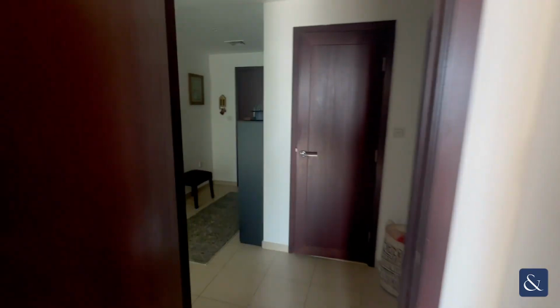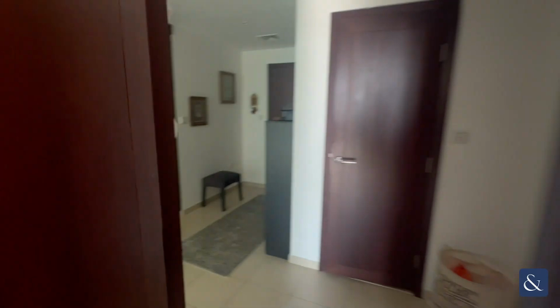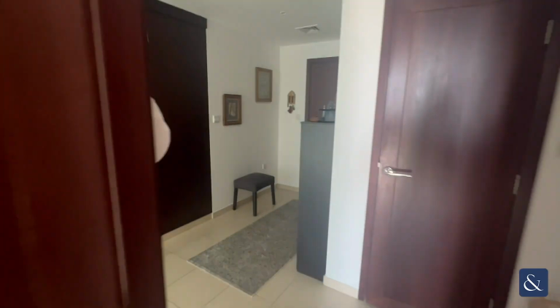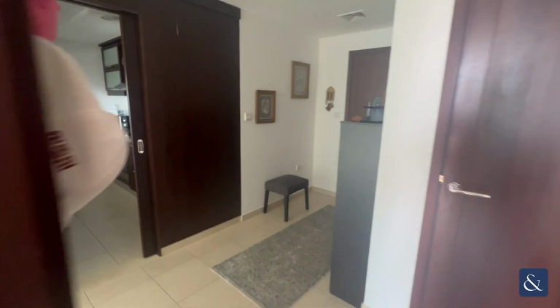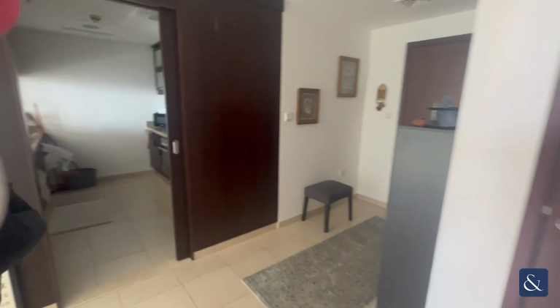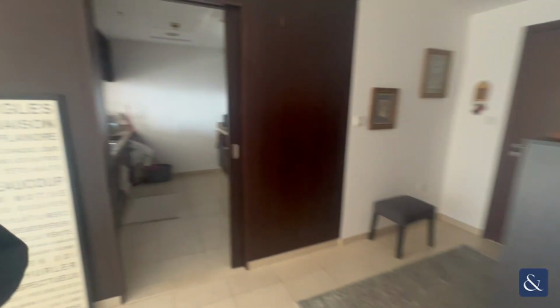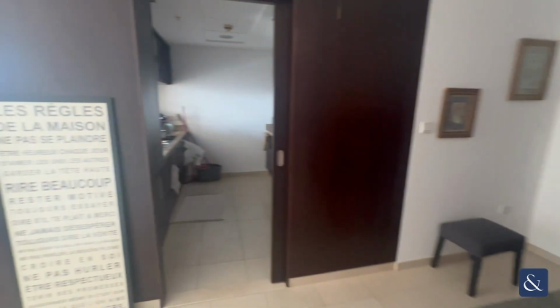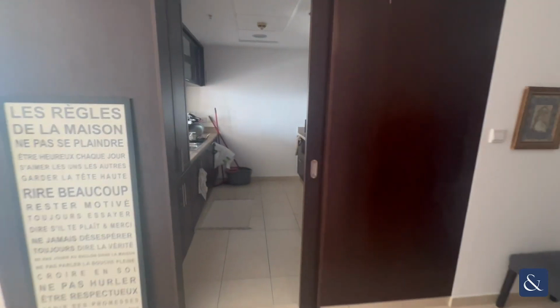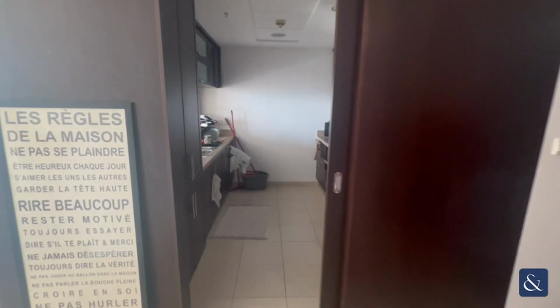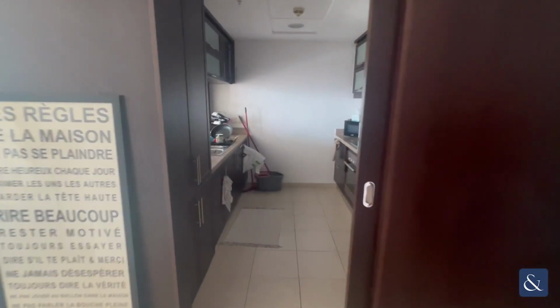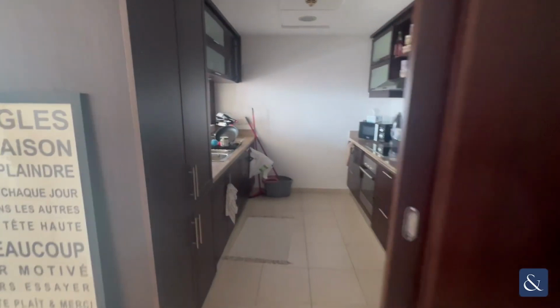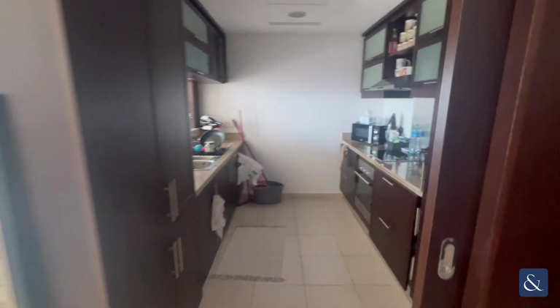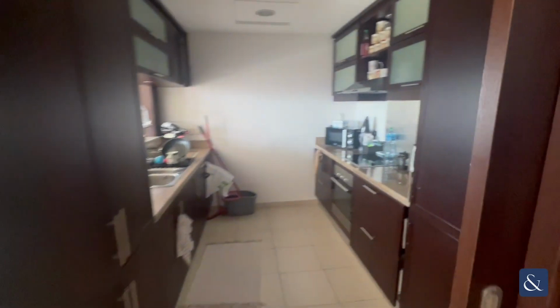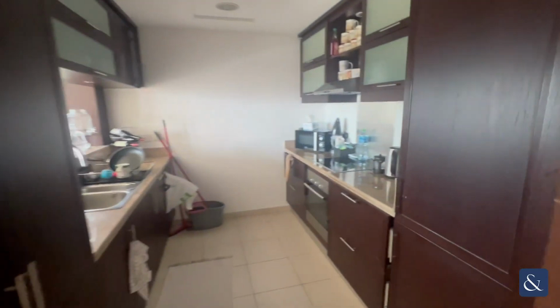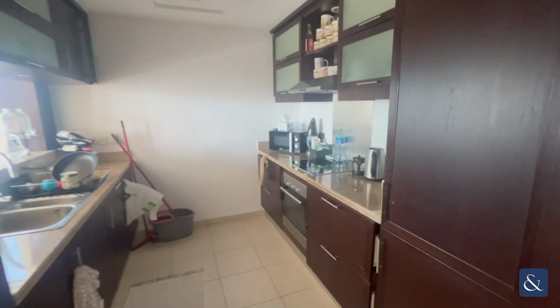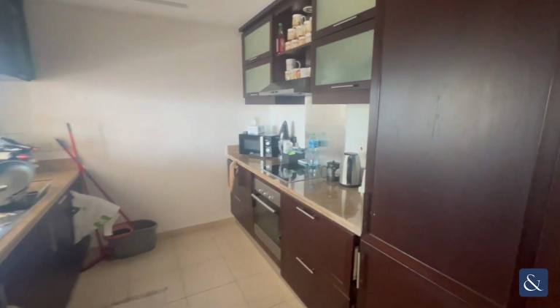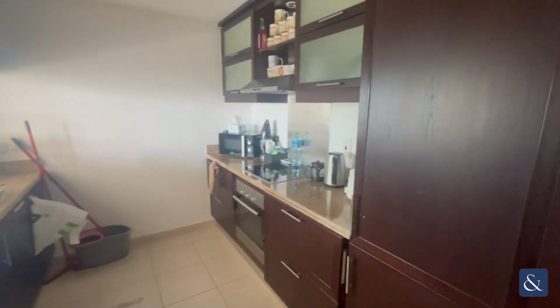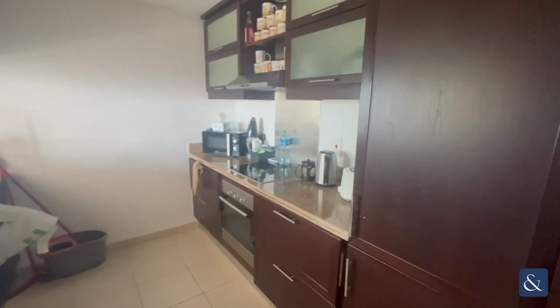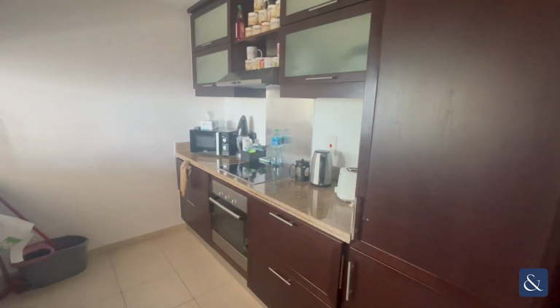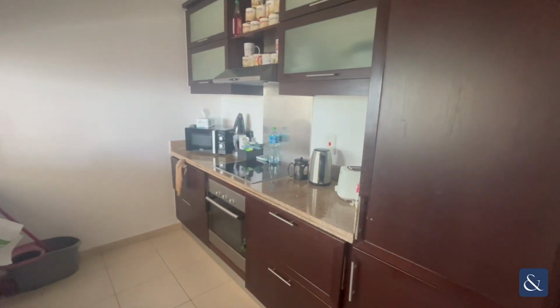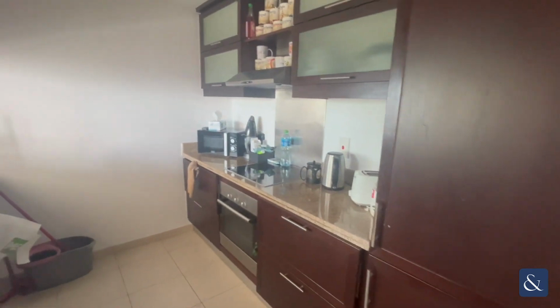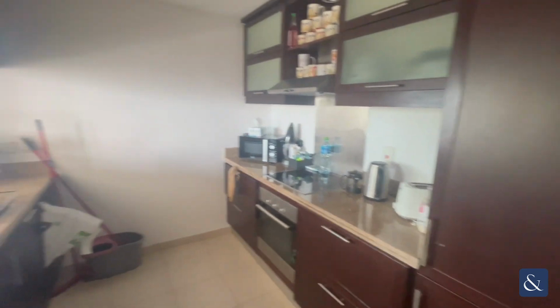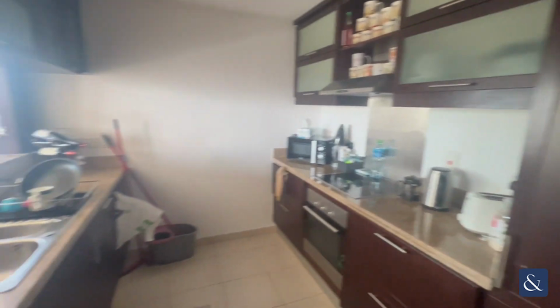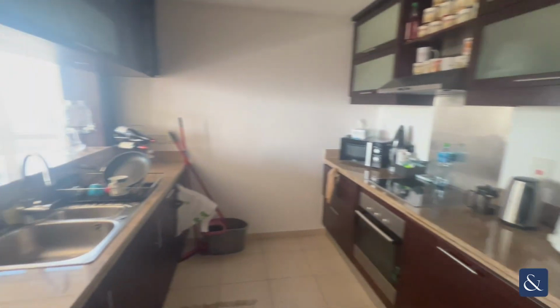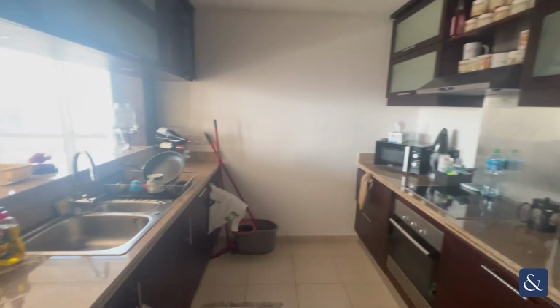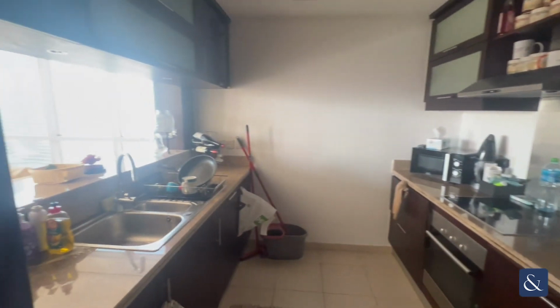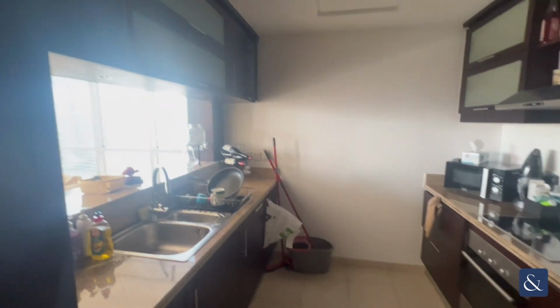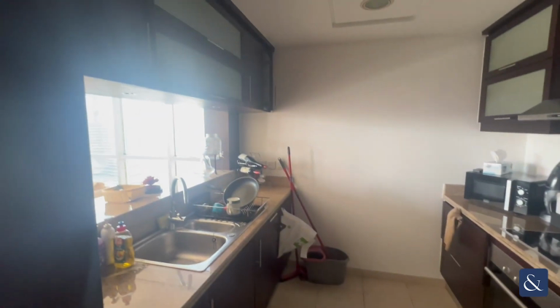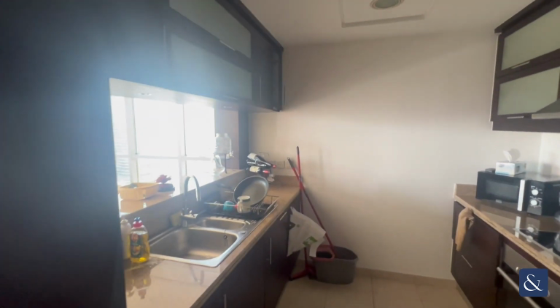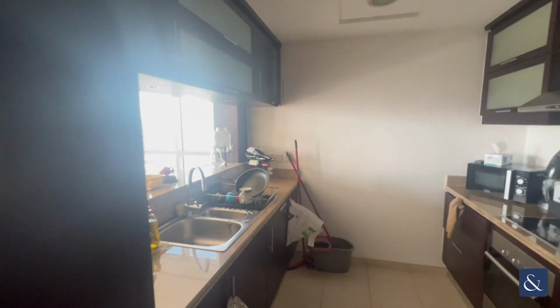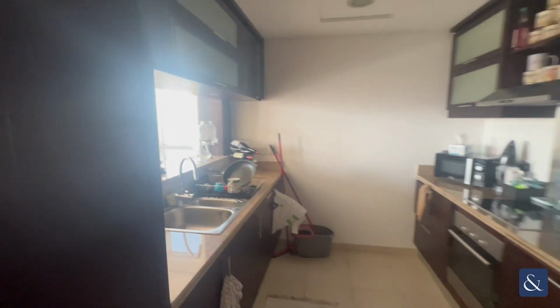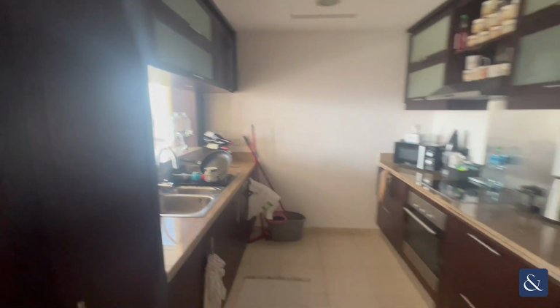Coming back through to the kitchen here with all your built-ins — you have your oven, stove, dishwasher, and fridge freezer.